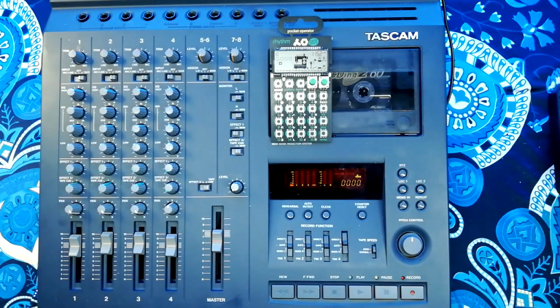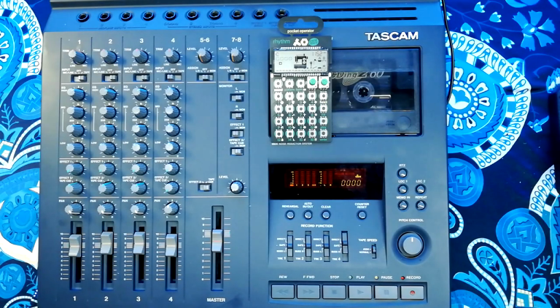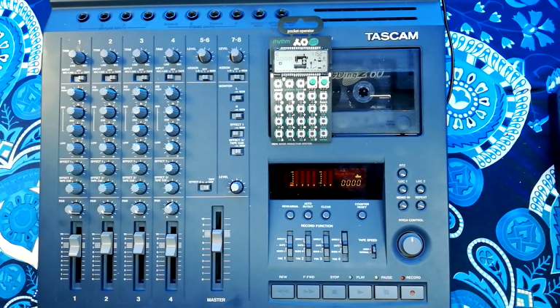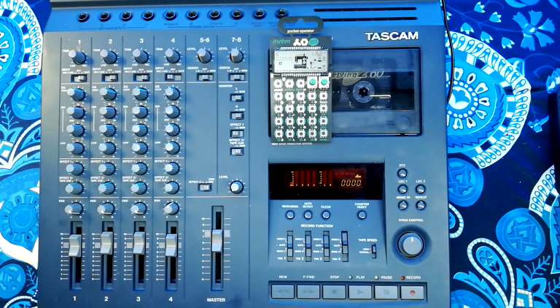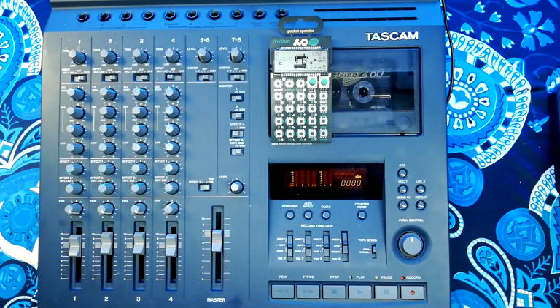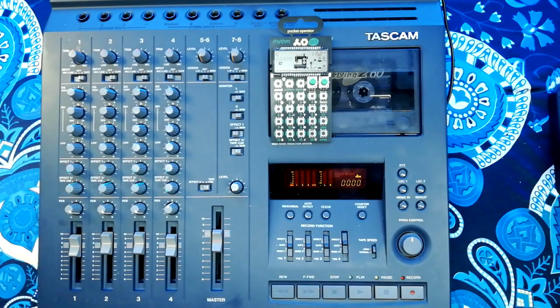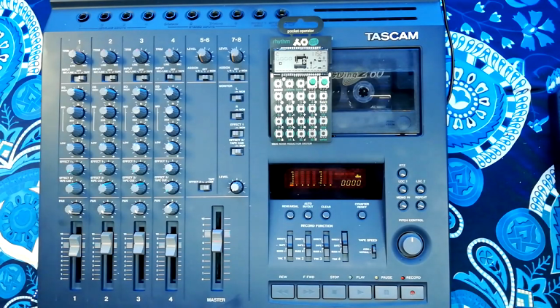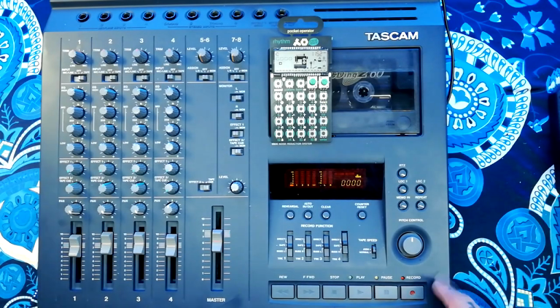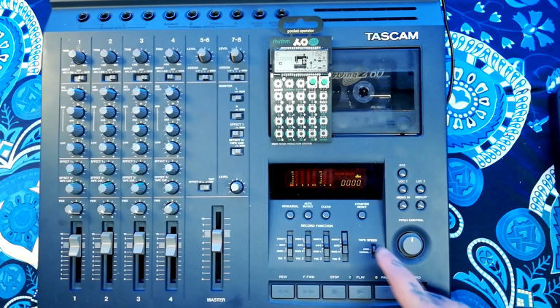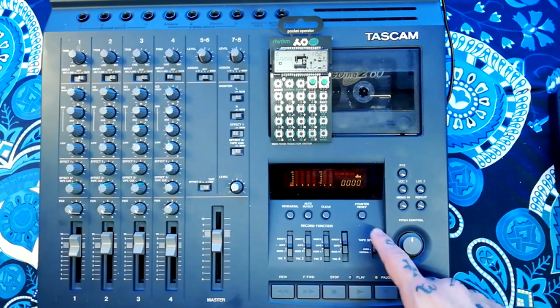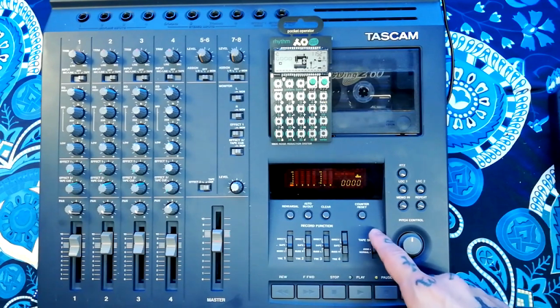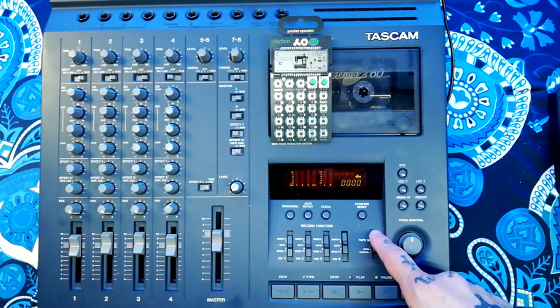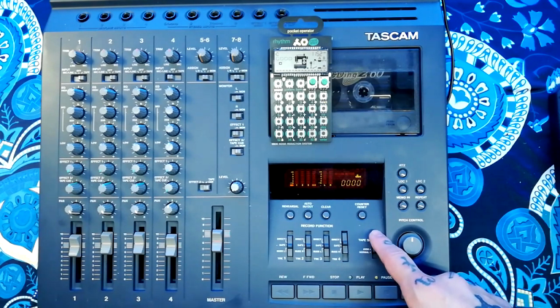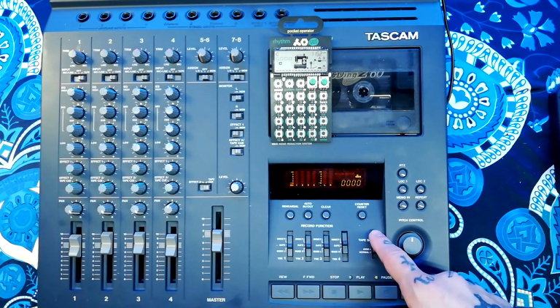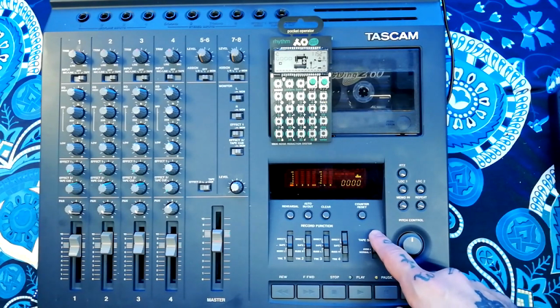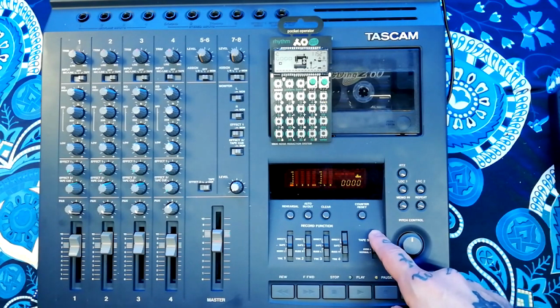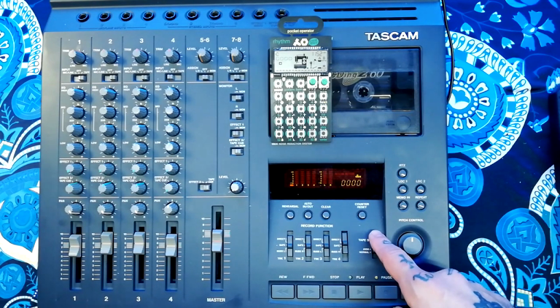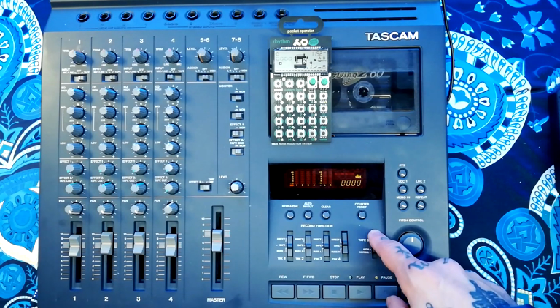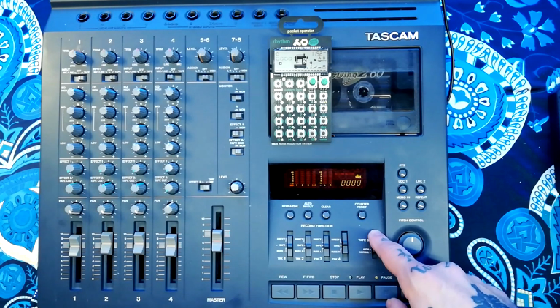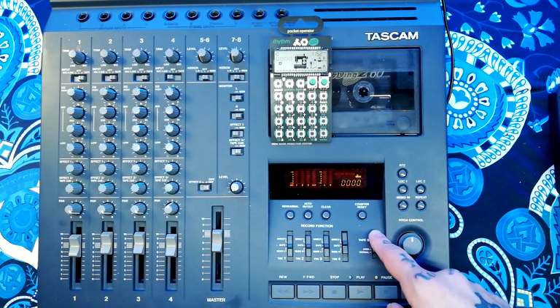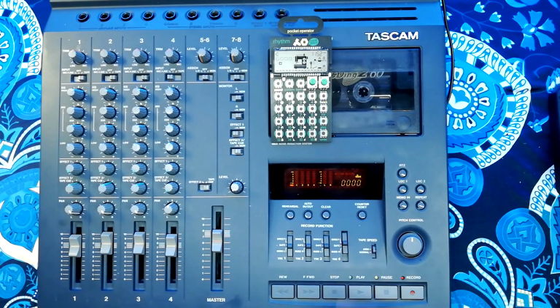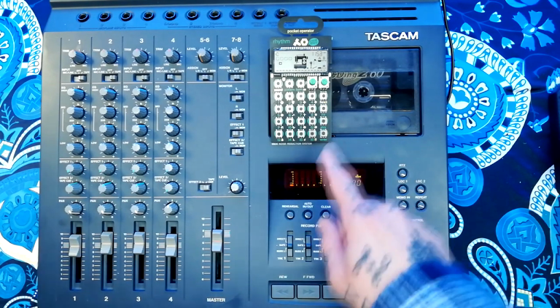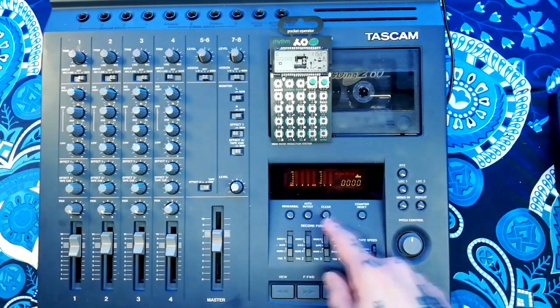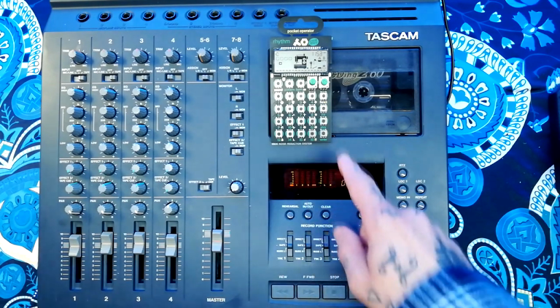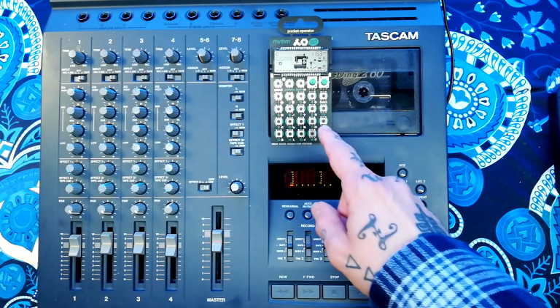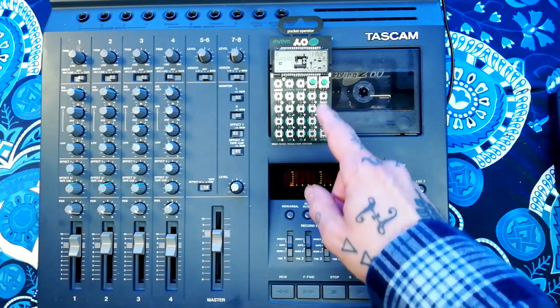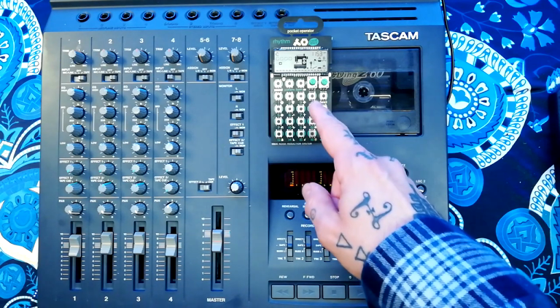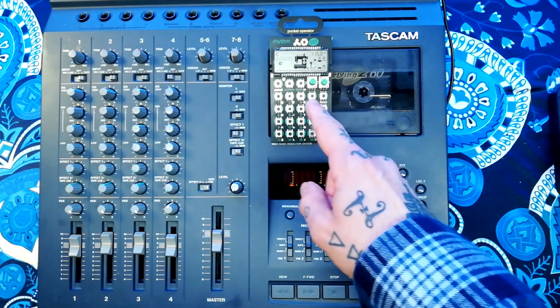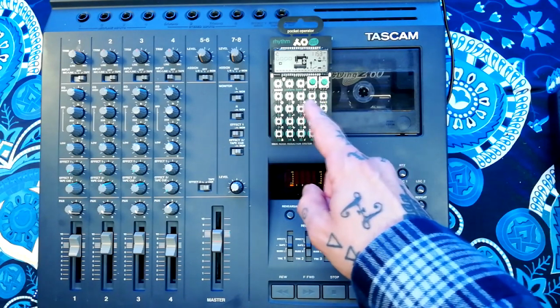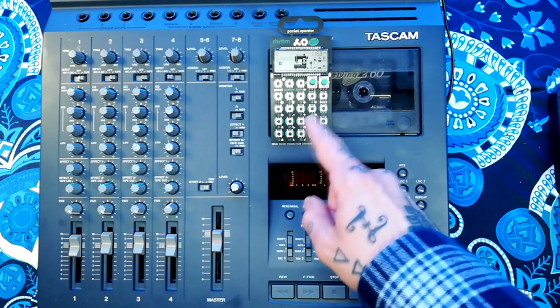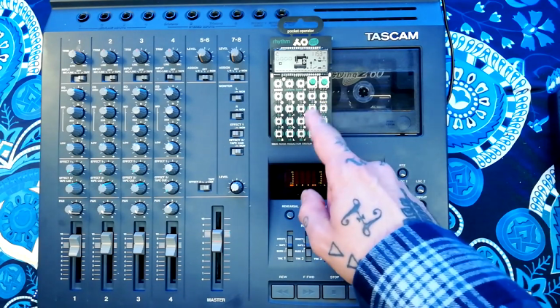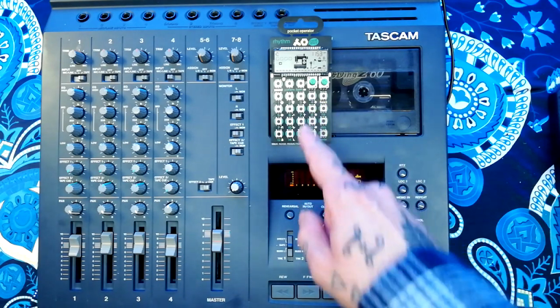Welcome back to Tetrakan Super Monoblock. Today I'm going to demonstrate how to bounce on this Tascam 424 Mark II. I've been doing some recording with this Pocket Operator Rhythm, the PO-12.